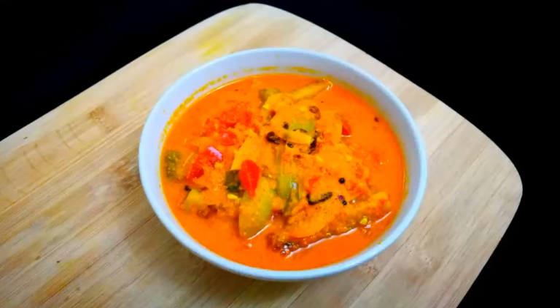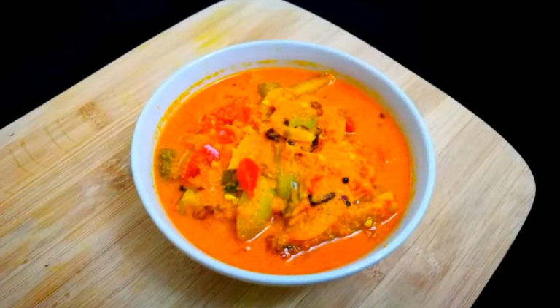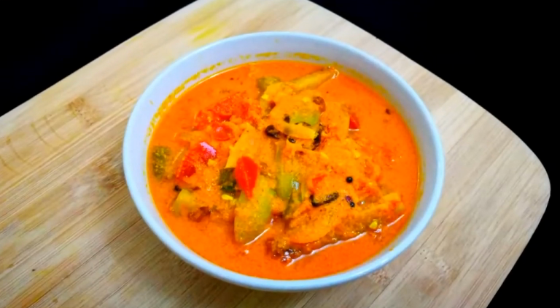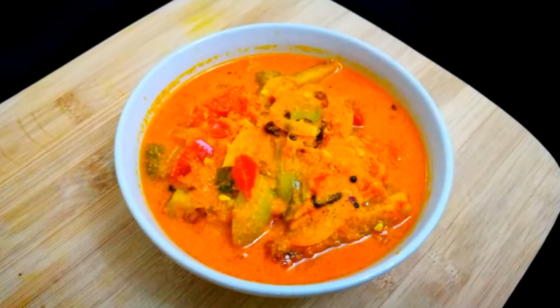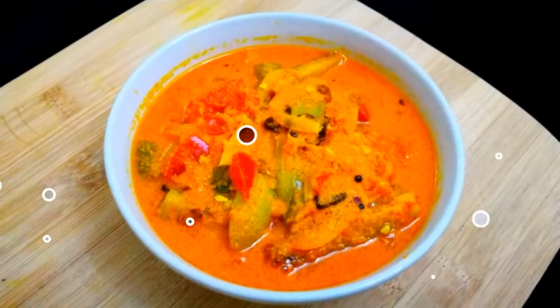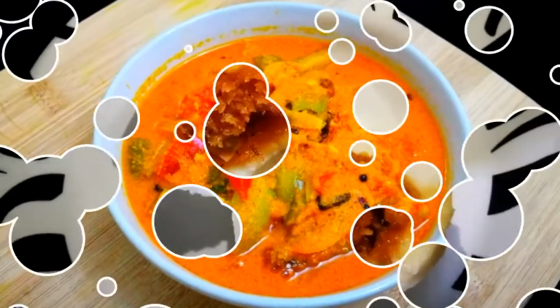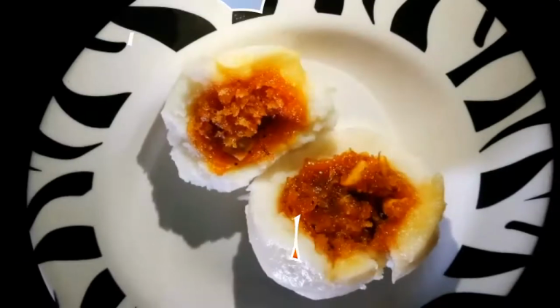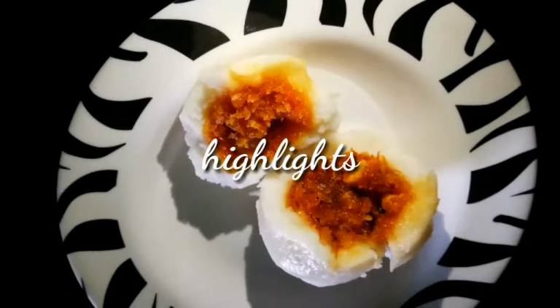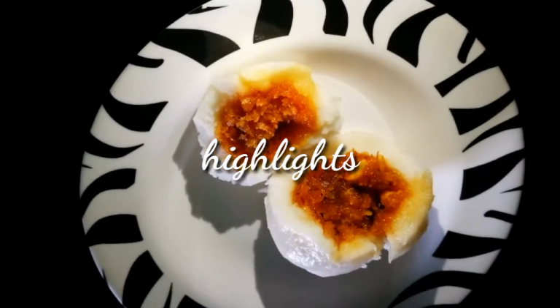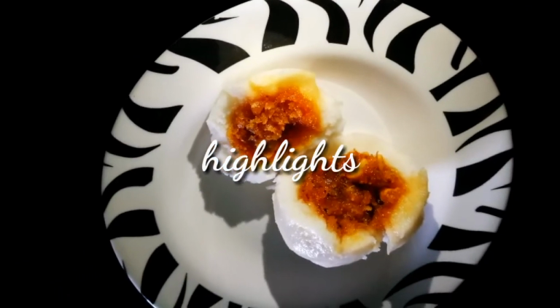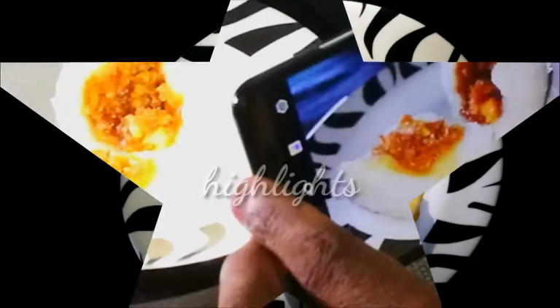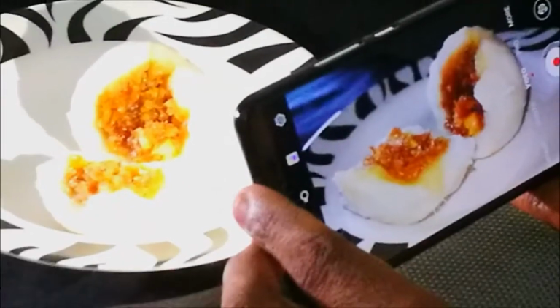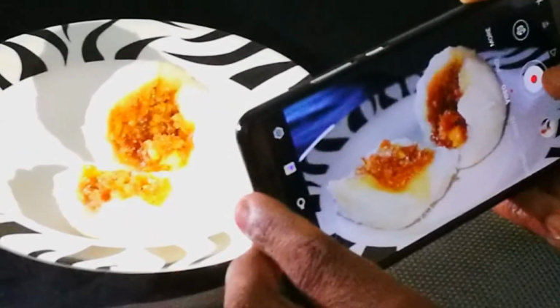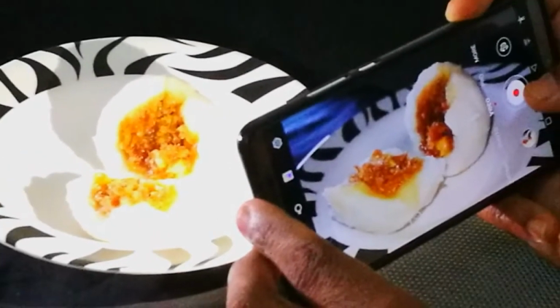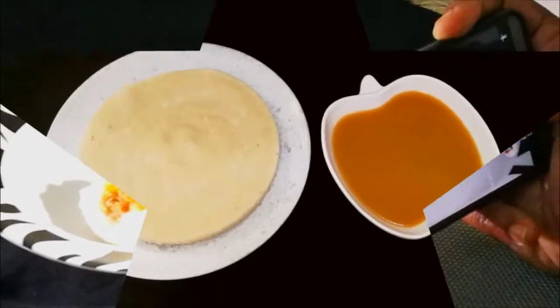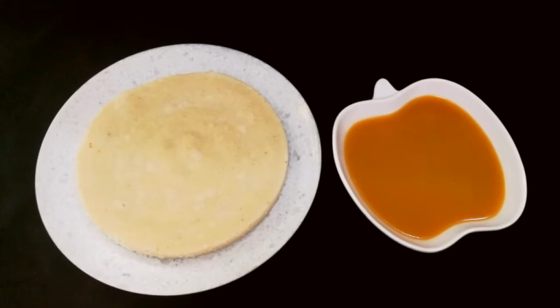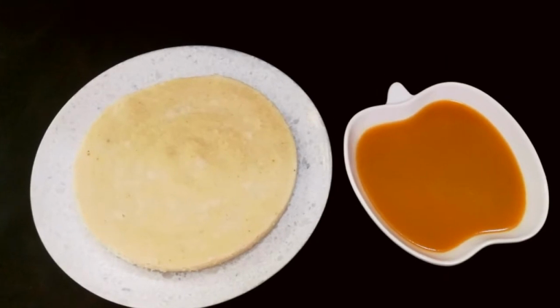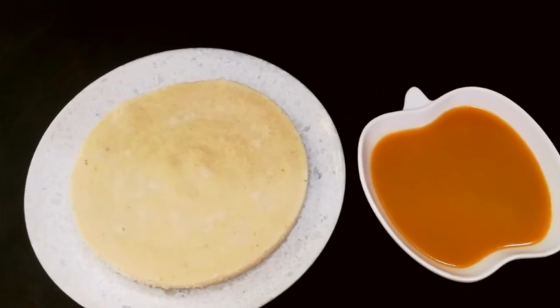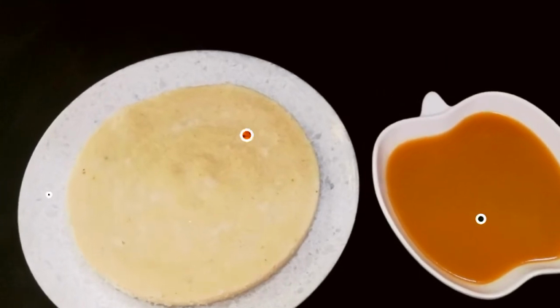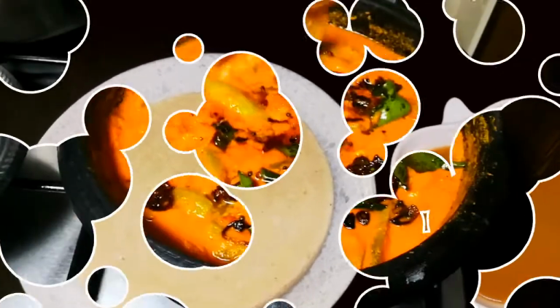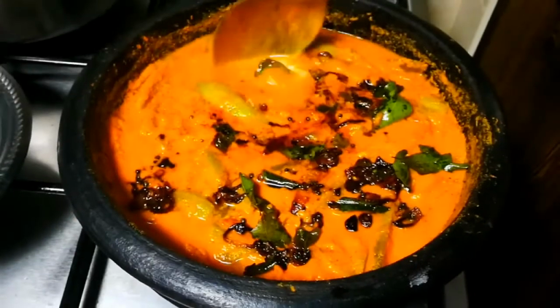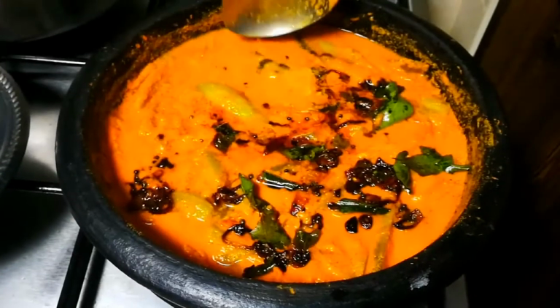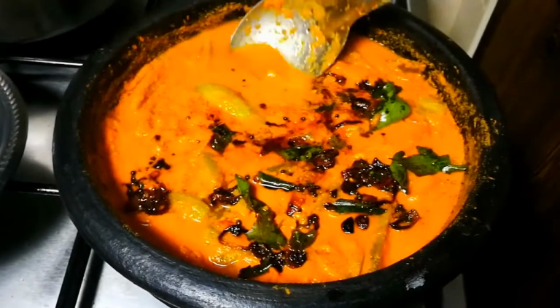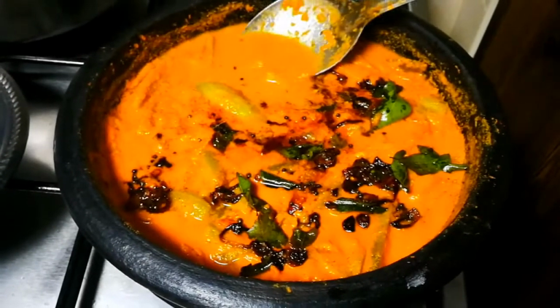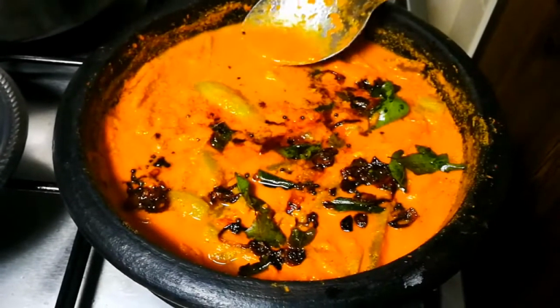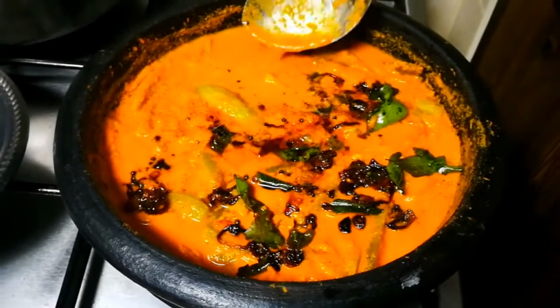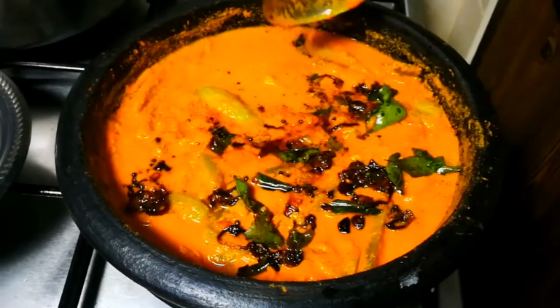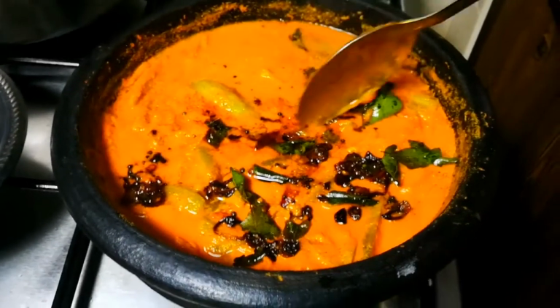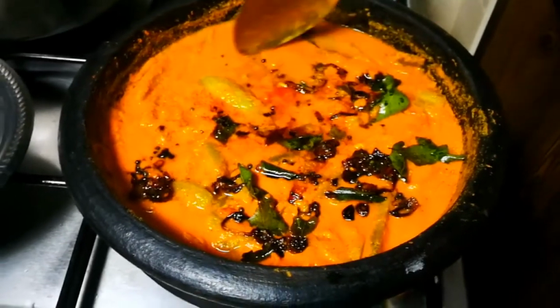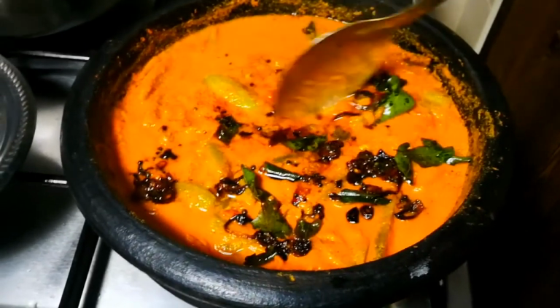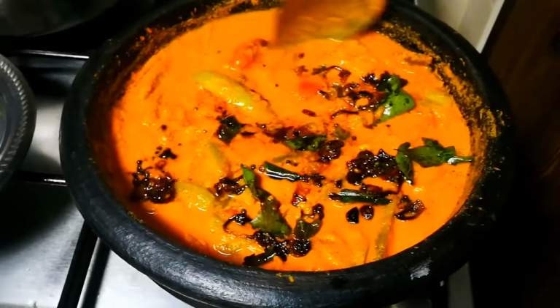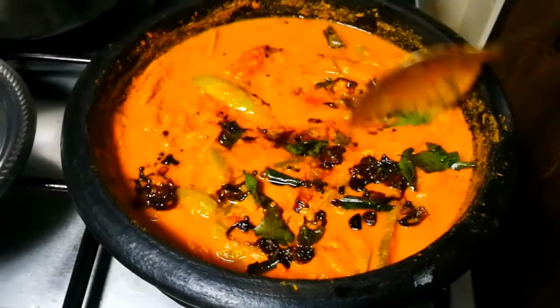Hi friends, welcome to homemade cooking and crafts. Today we are going to cook the gauvaka.